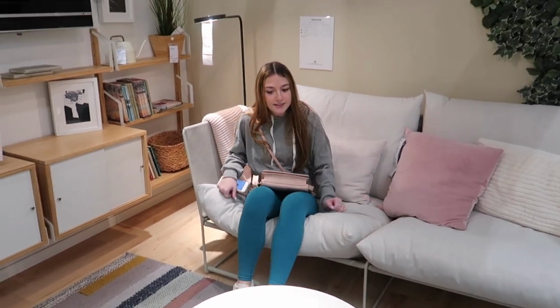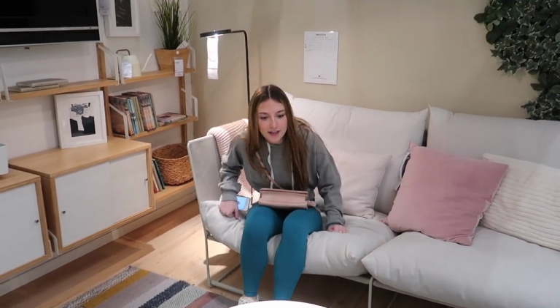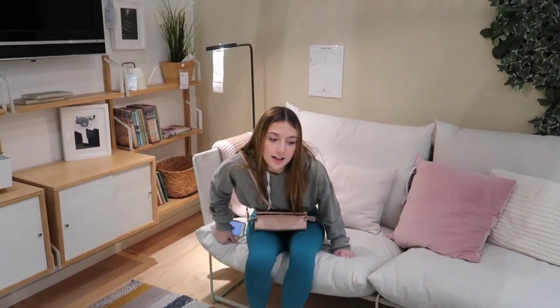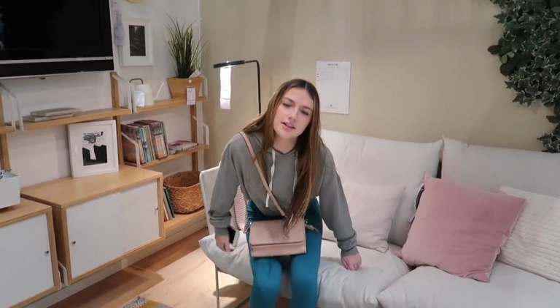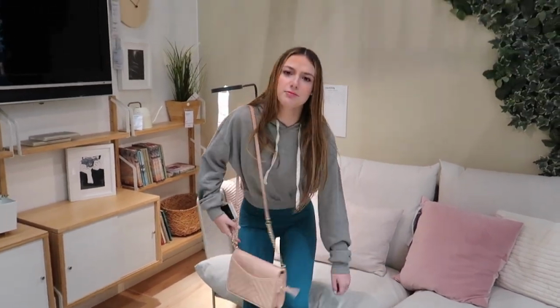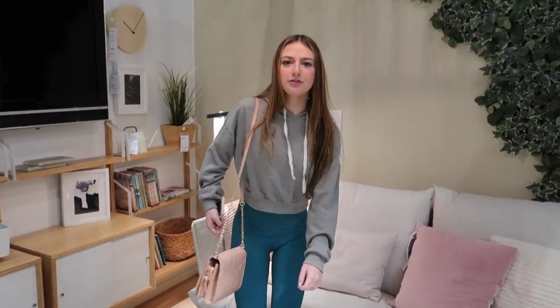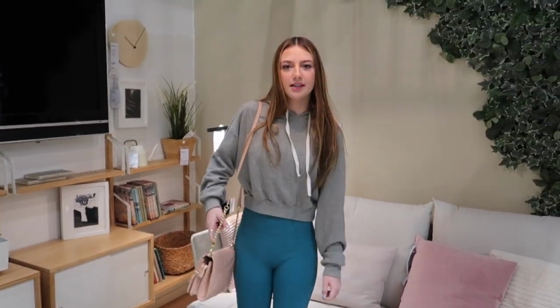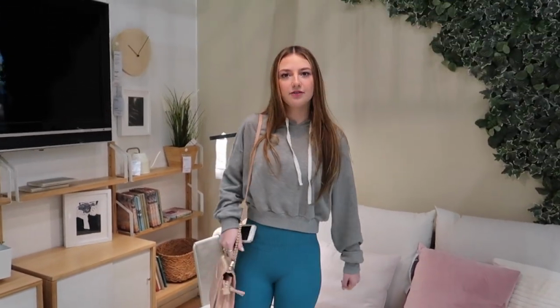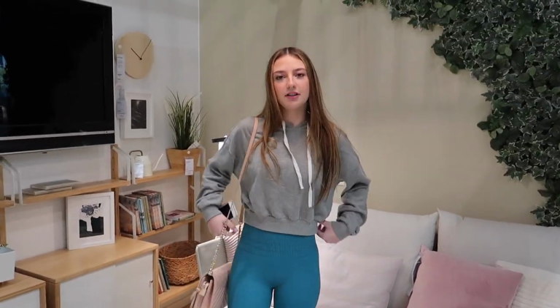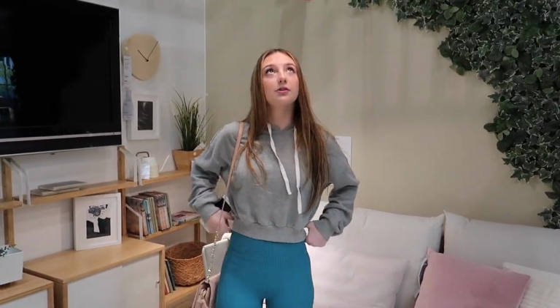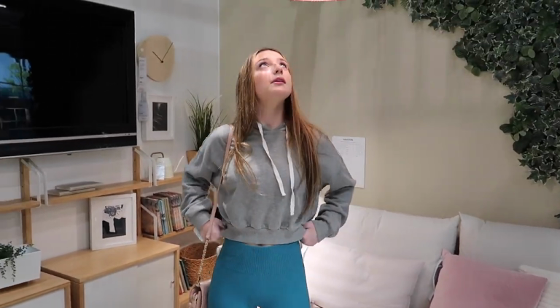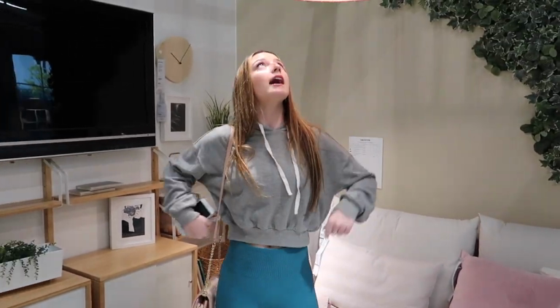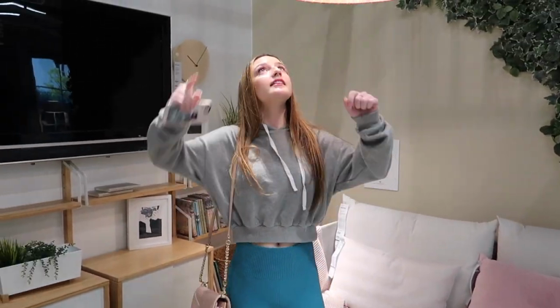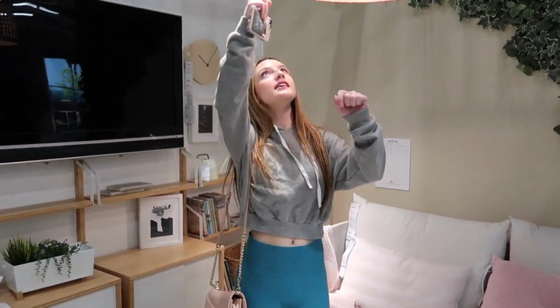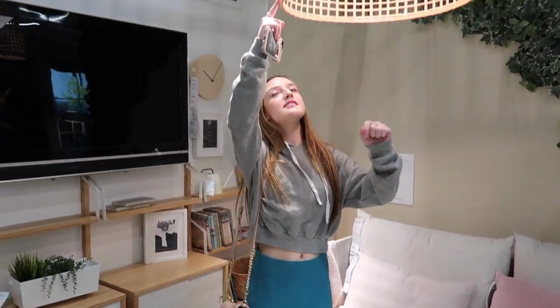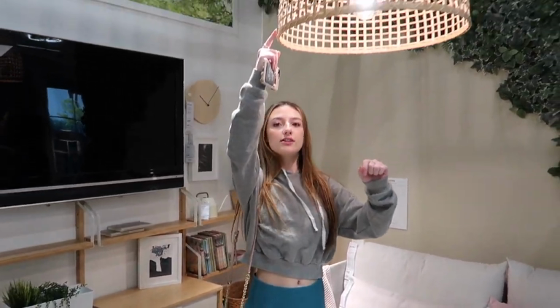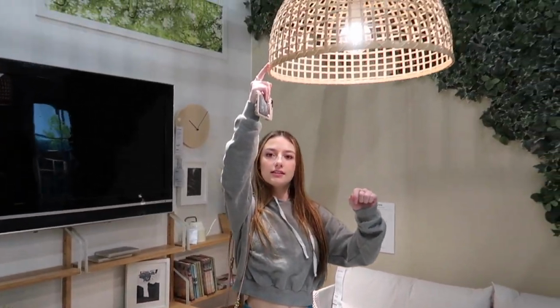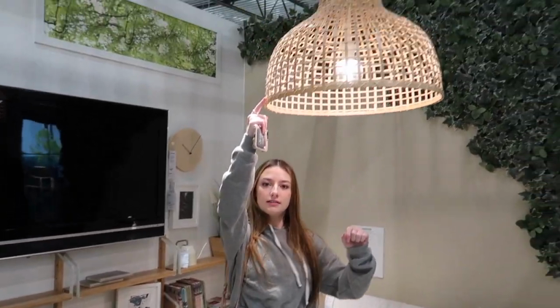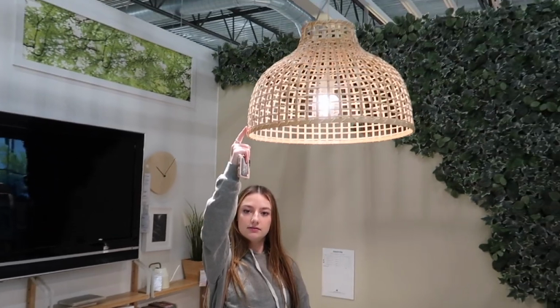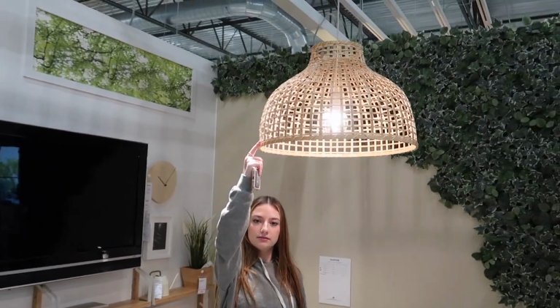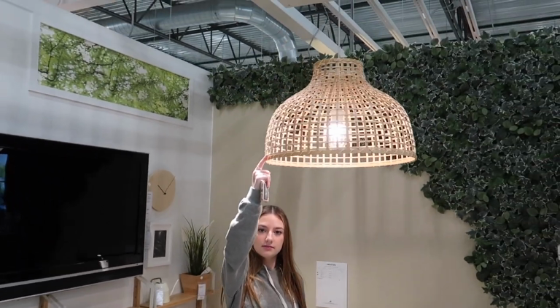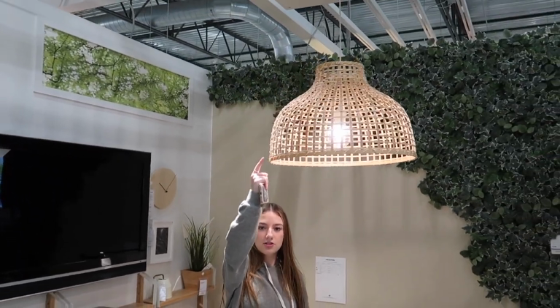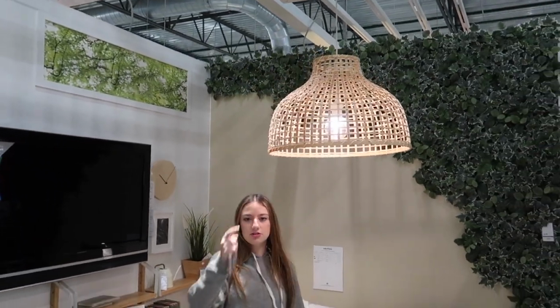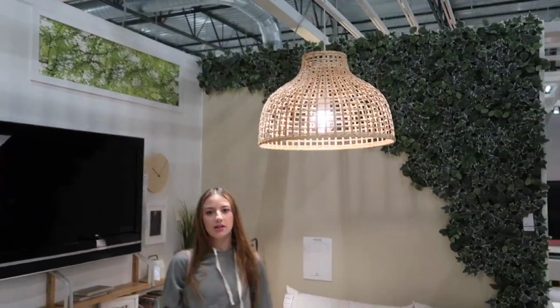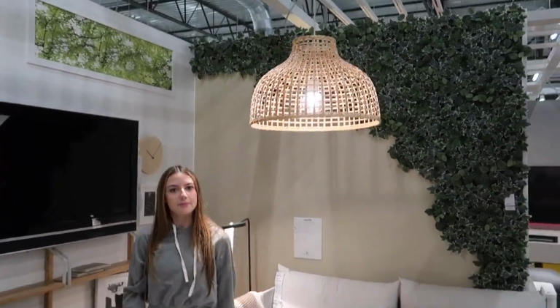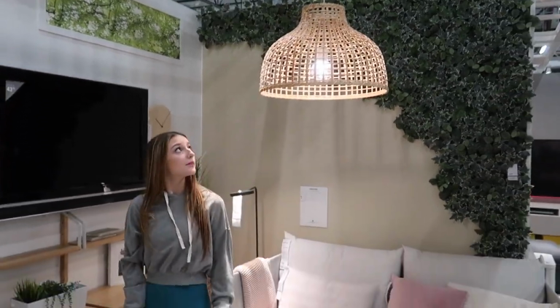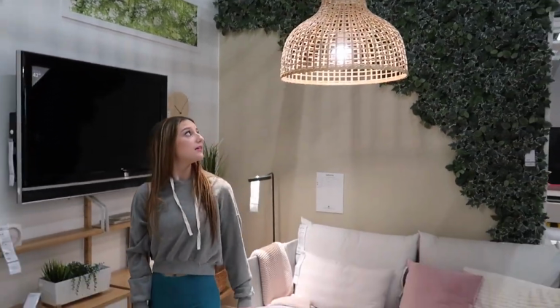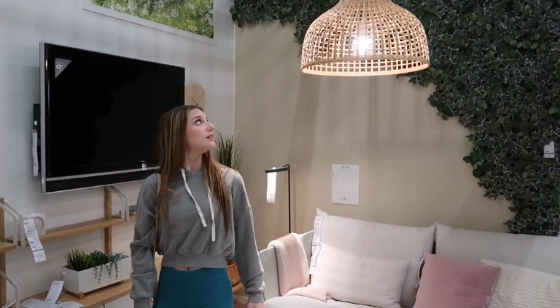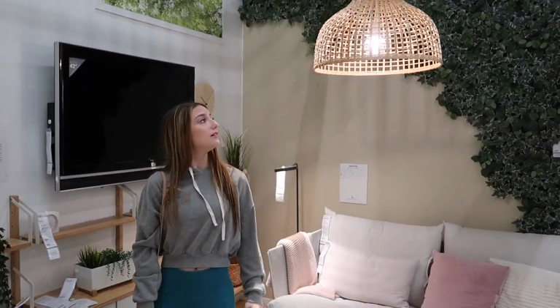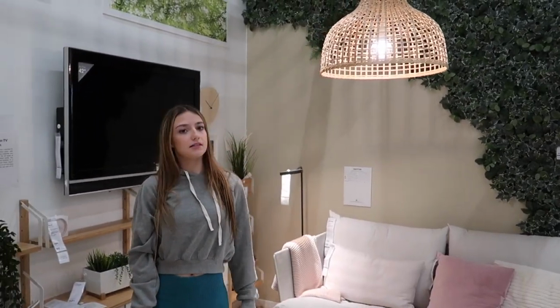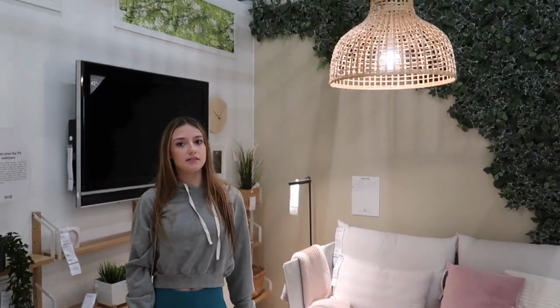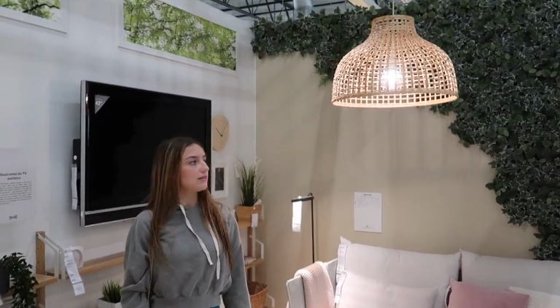I need to think of clothes to get for the living room. I like these — yeah, that's cute.